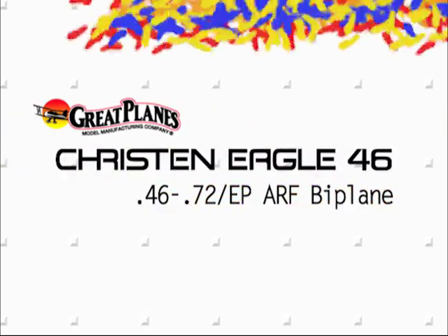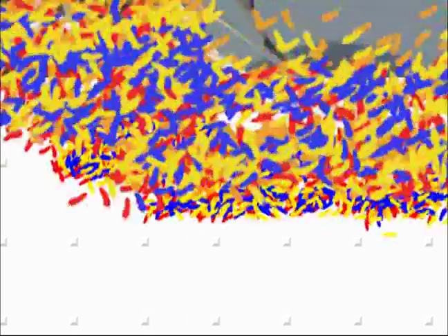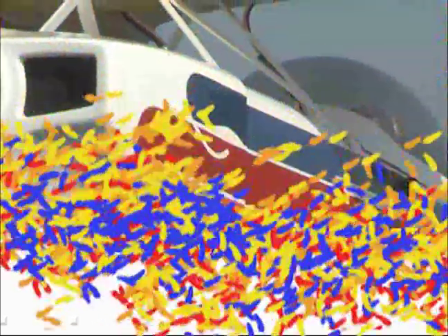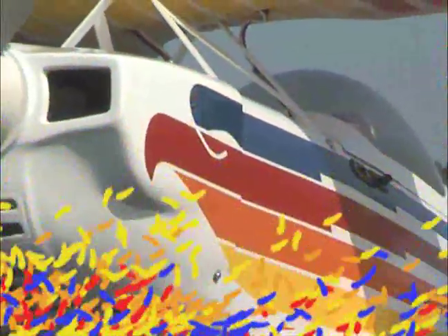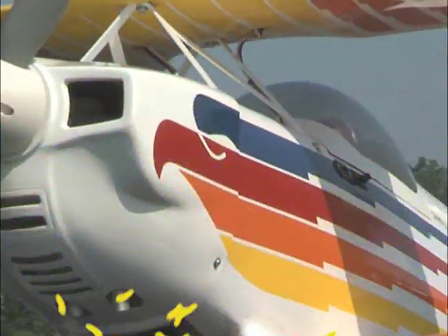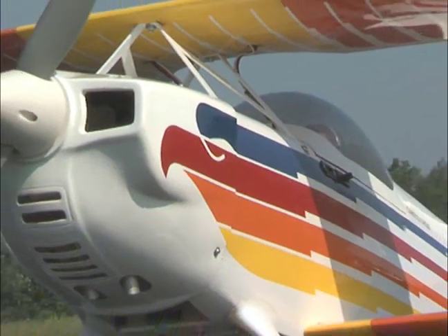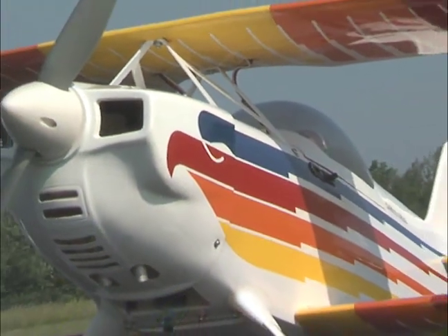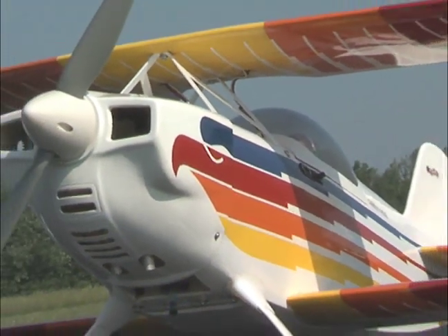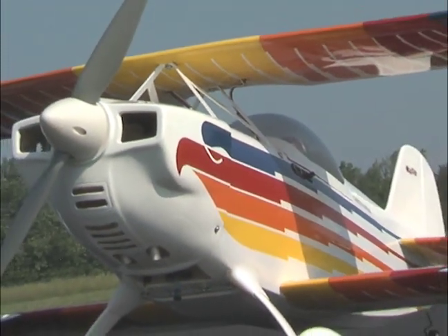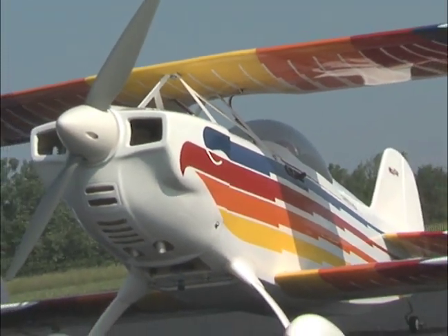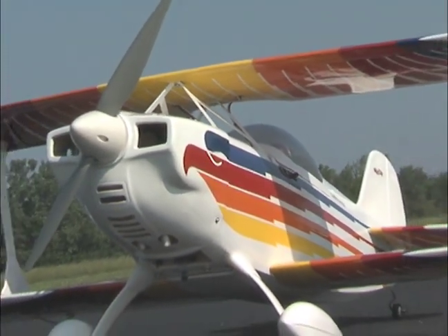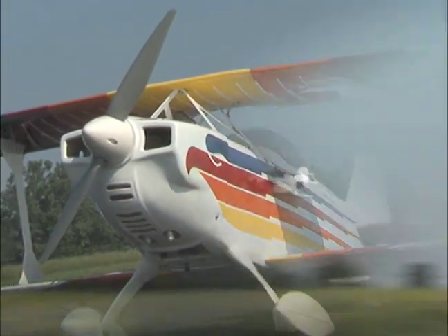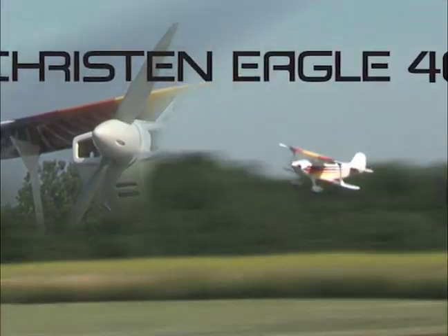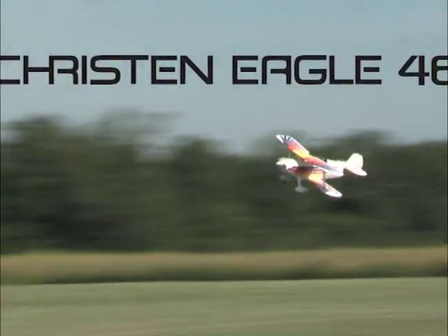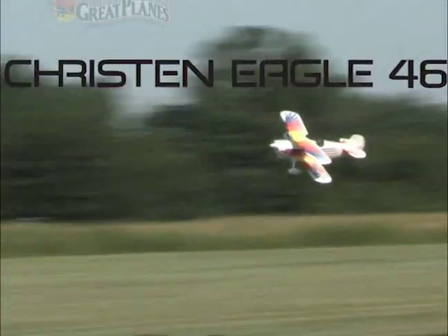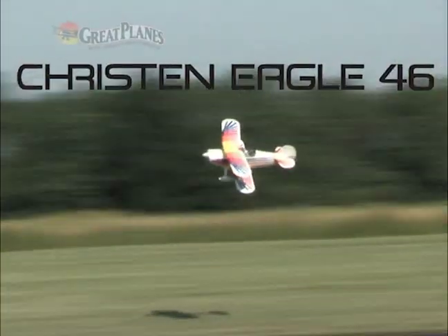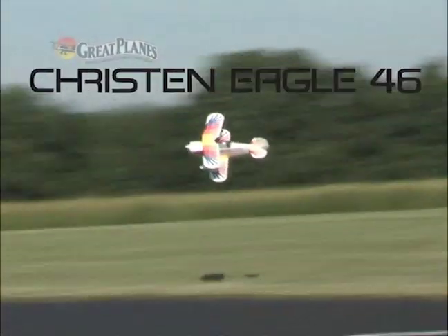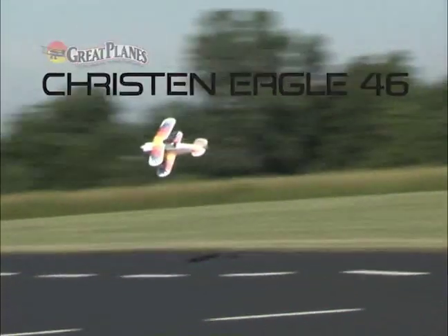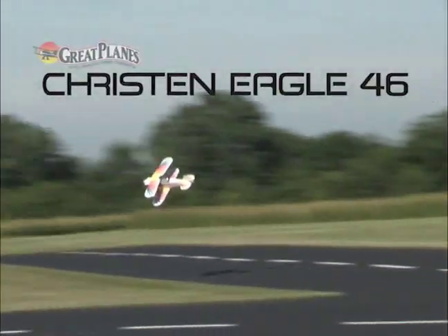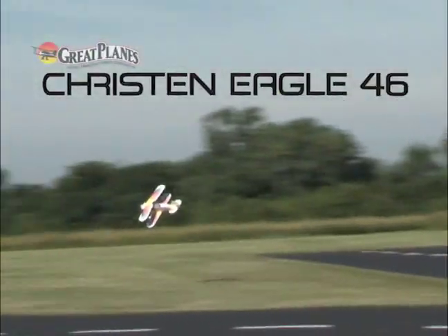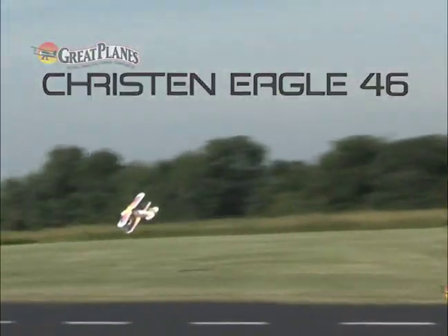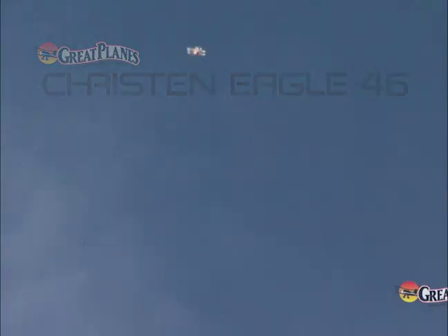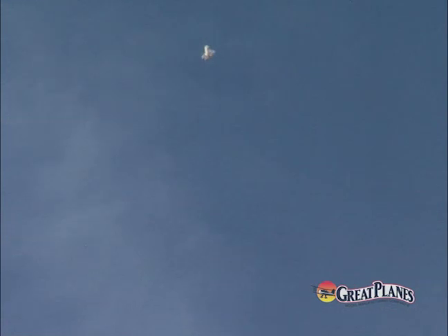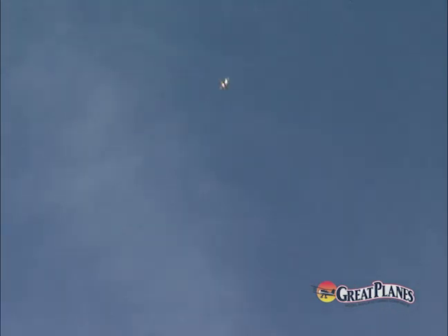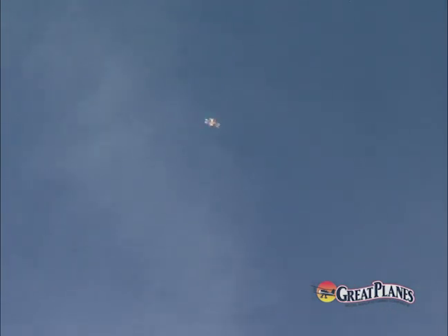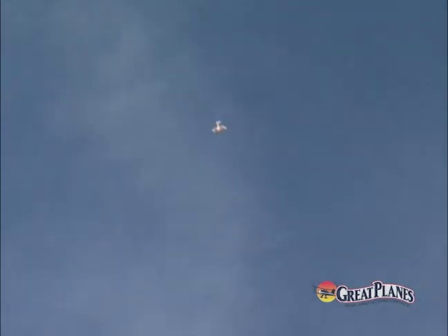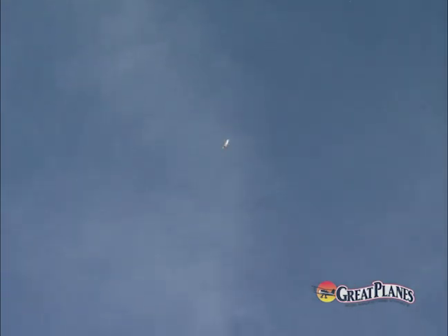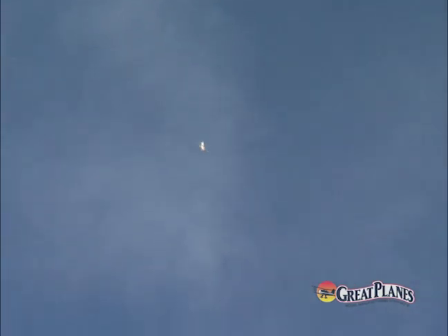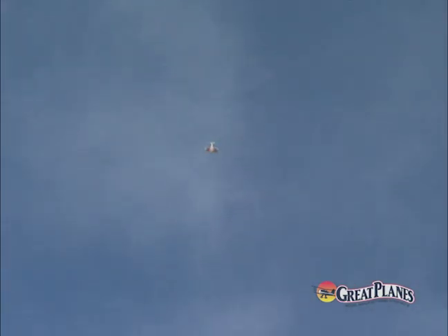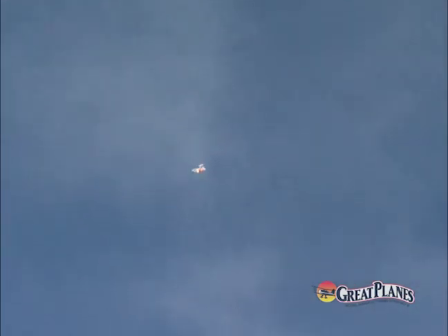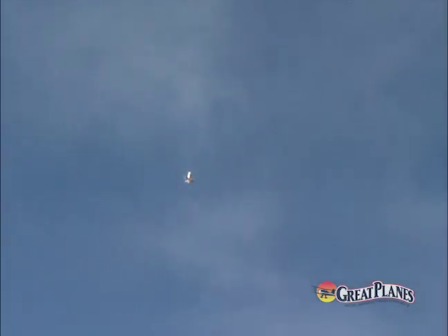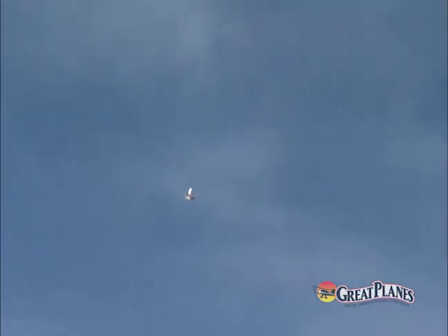Based on the experimental home-built aerobat, the Great Plains Christian Eagle 46 offers the same high-energy aerobatics and assembly ease as a bonus.